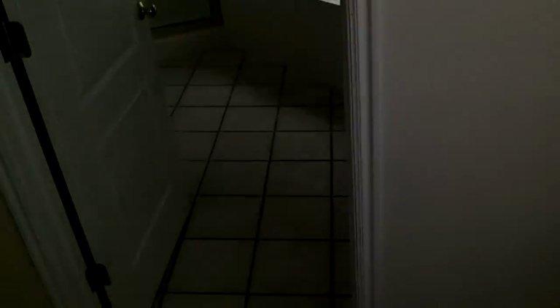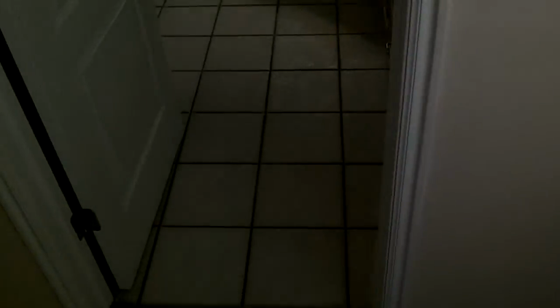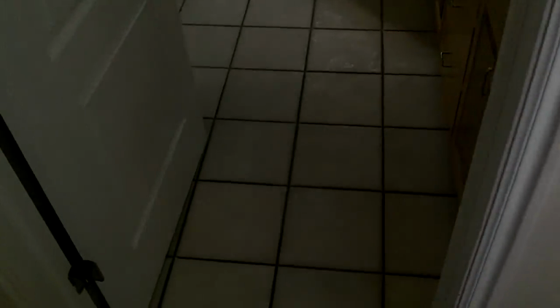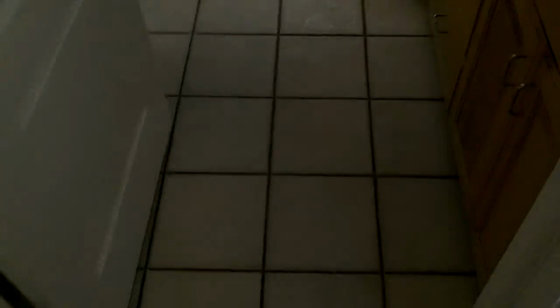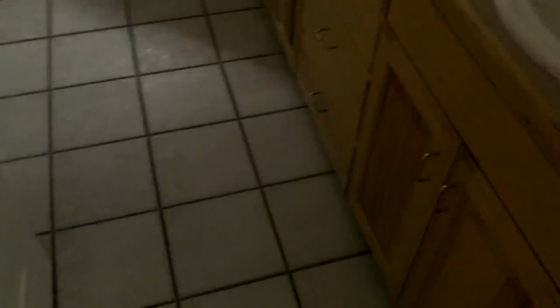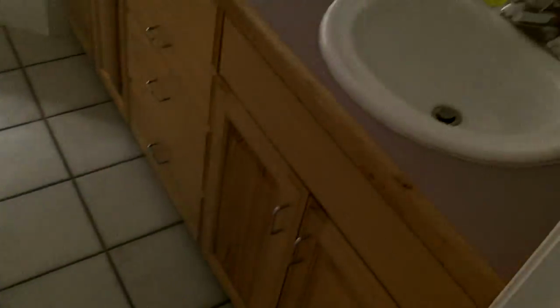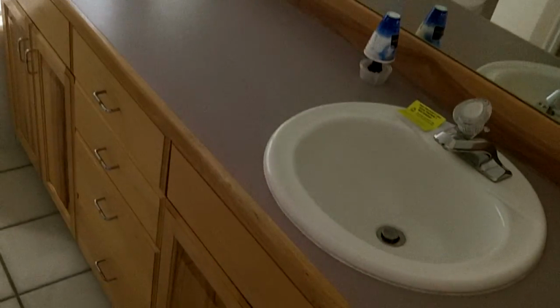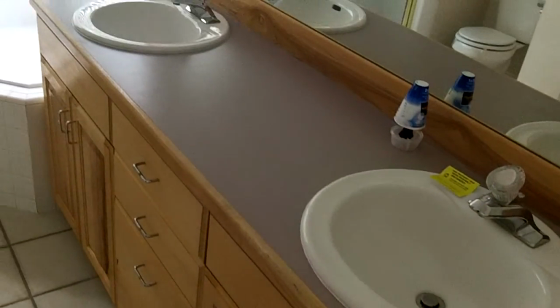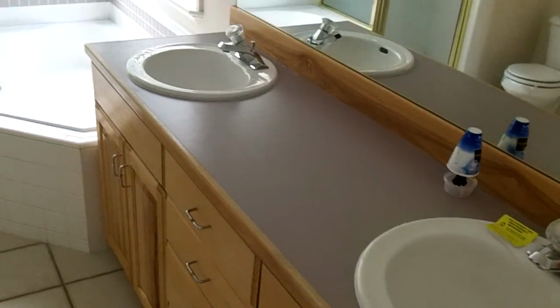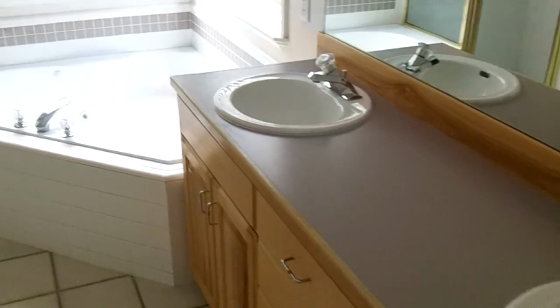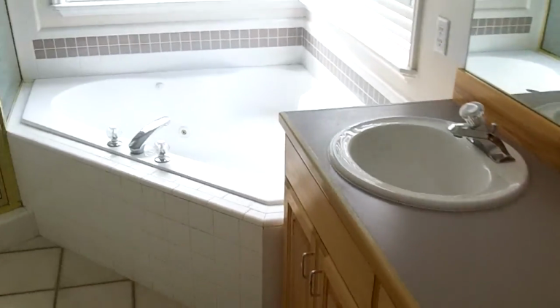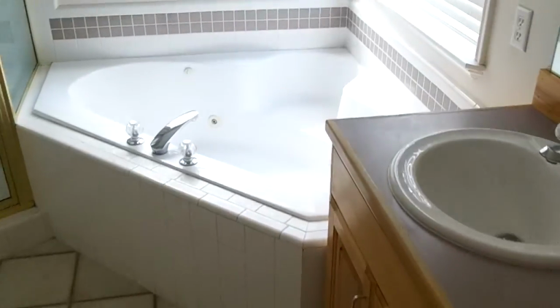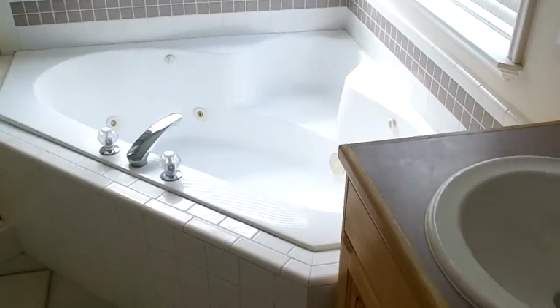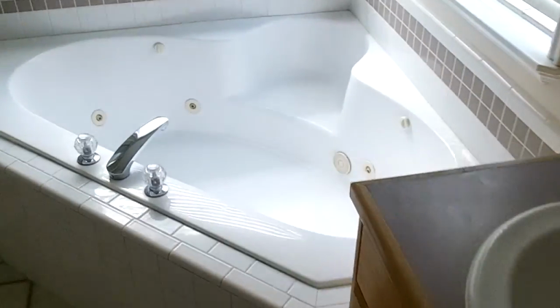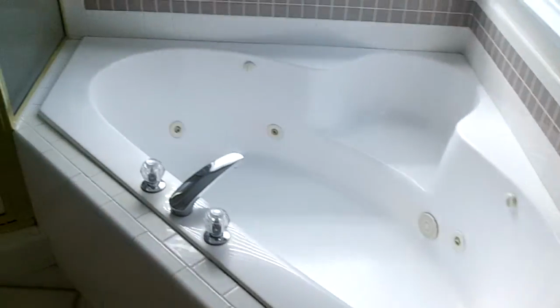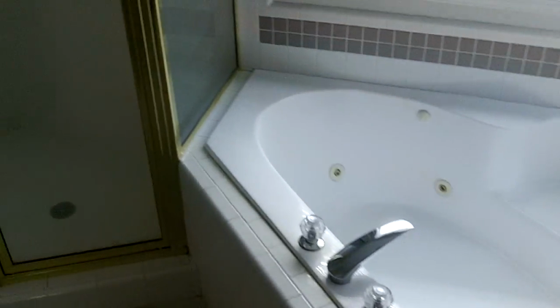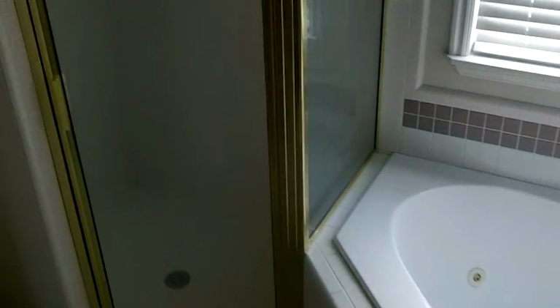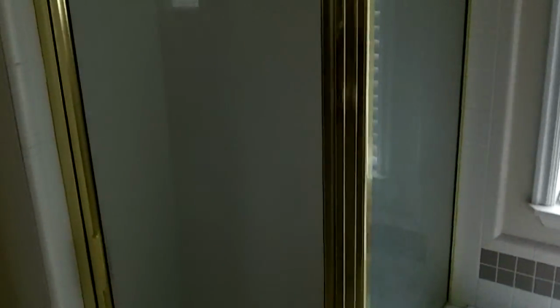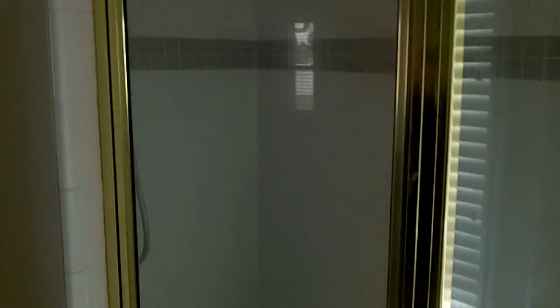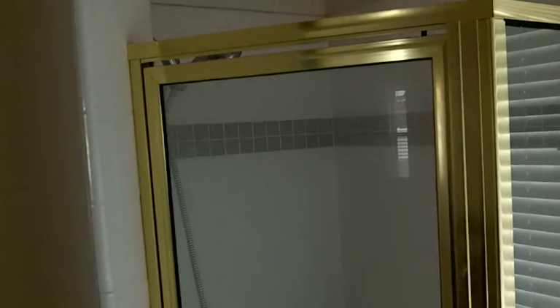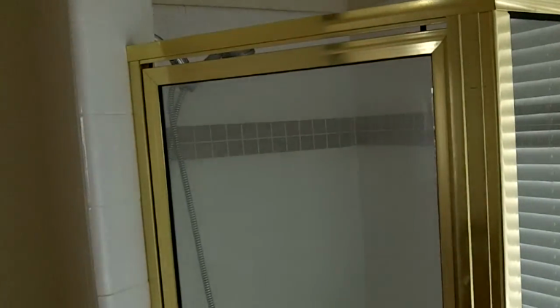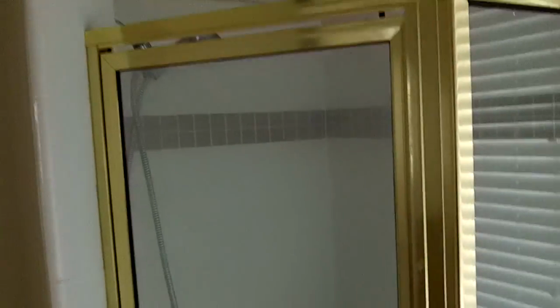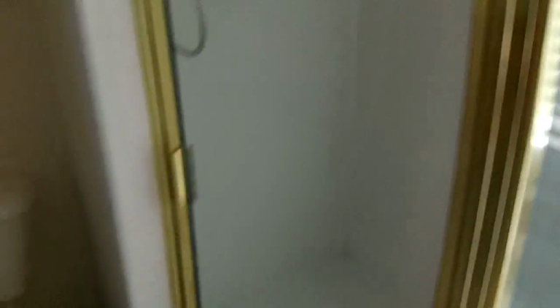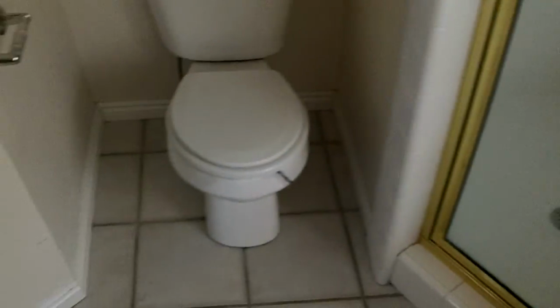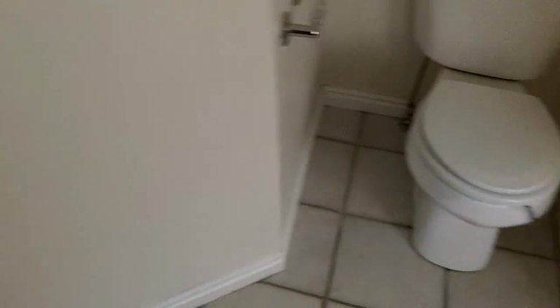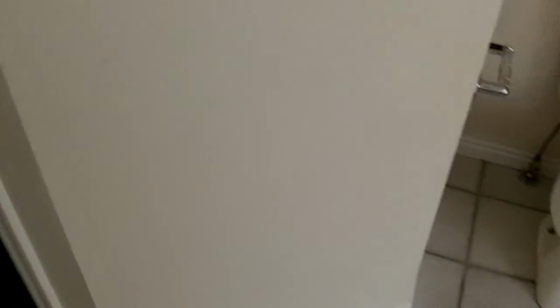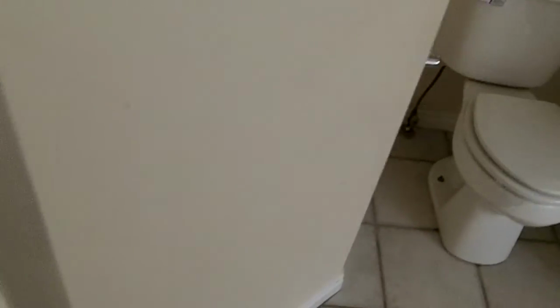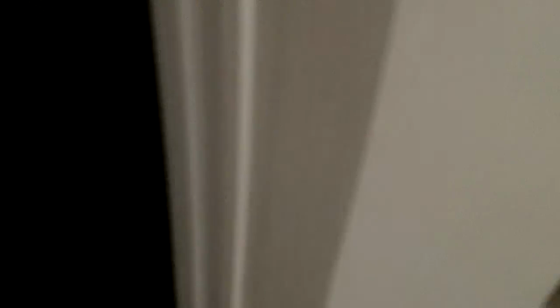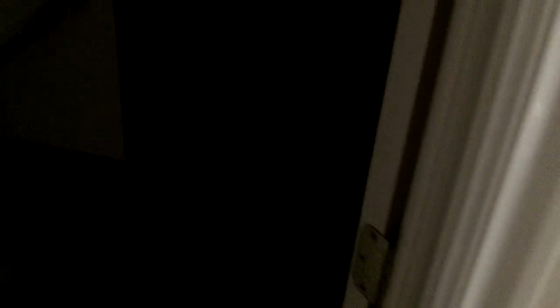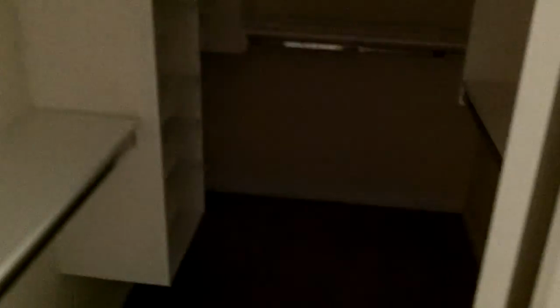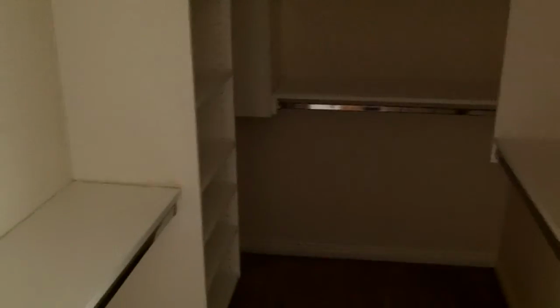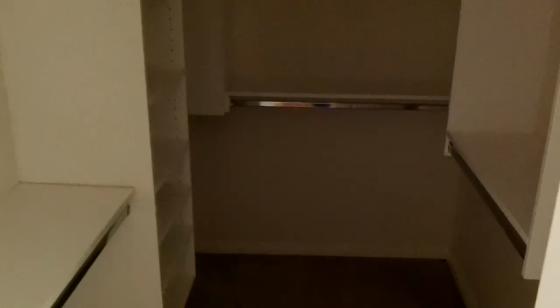Goes through into a nice tiled bathroom. Double vanity. Big soaker jet tub too. Good-sized shower. The commode. And a big walk-in closet.